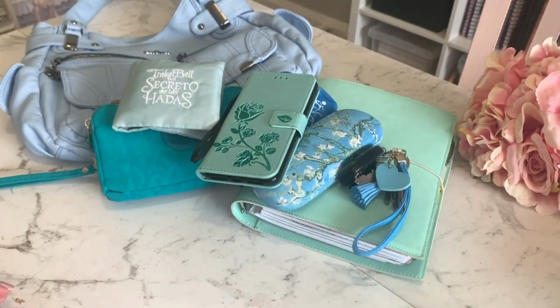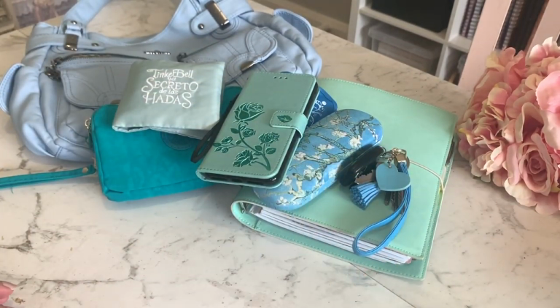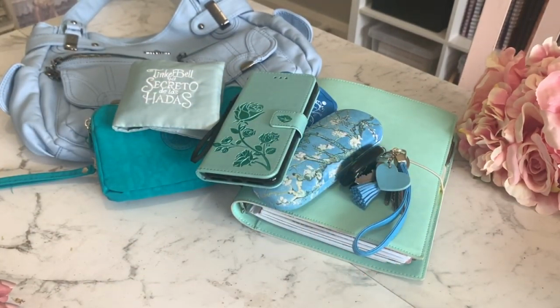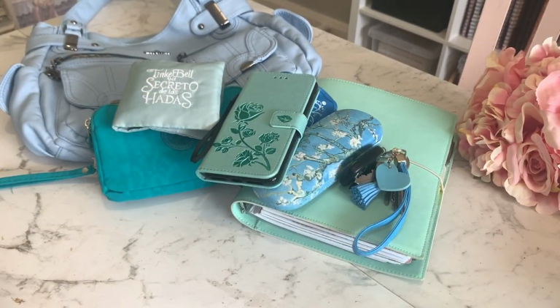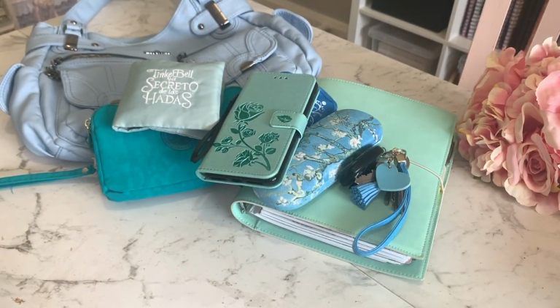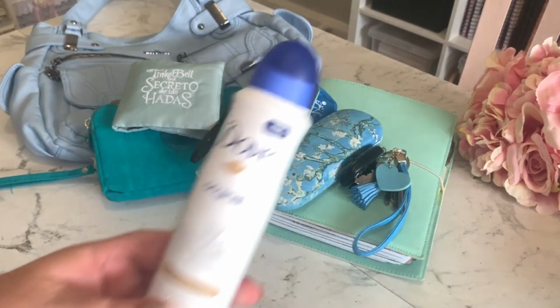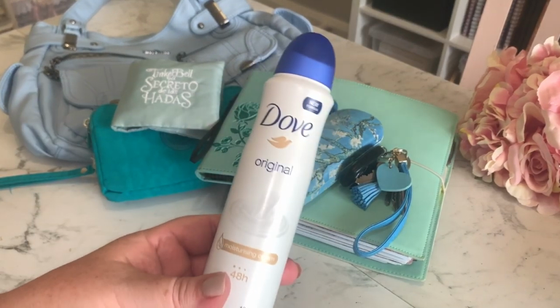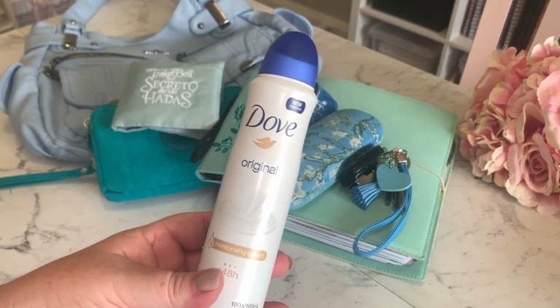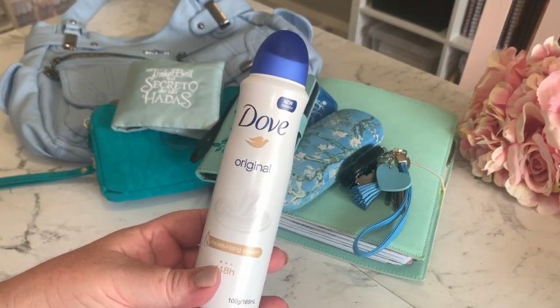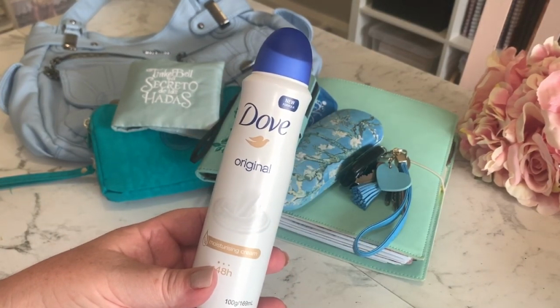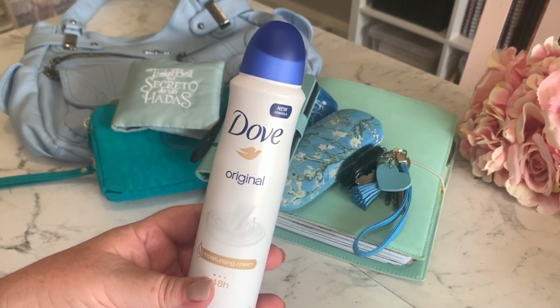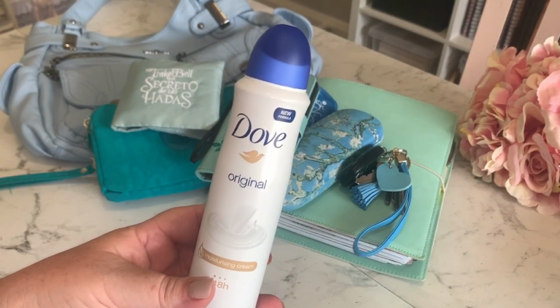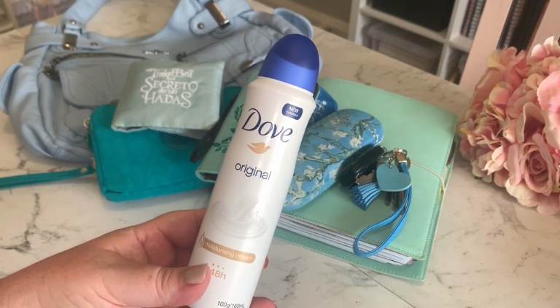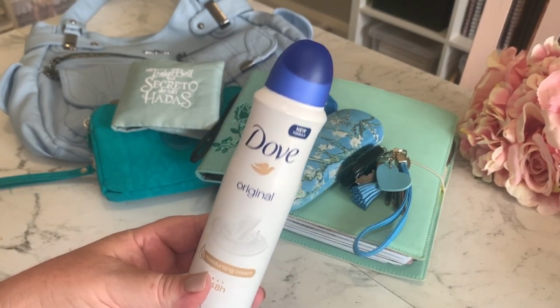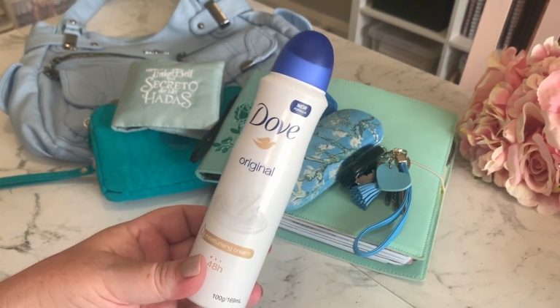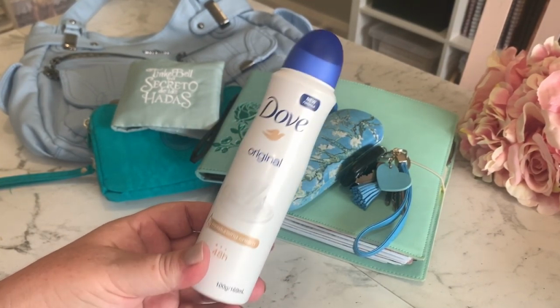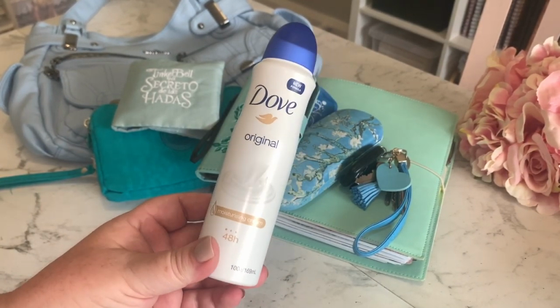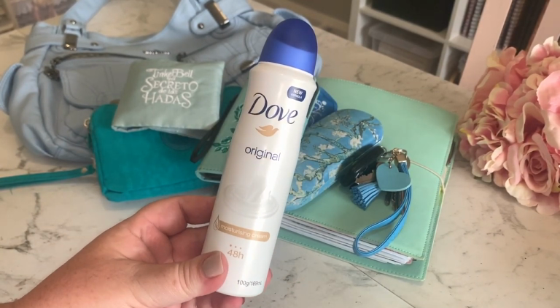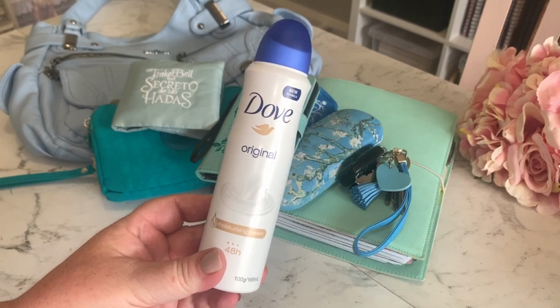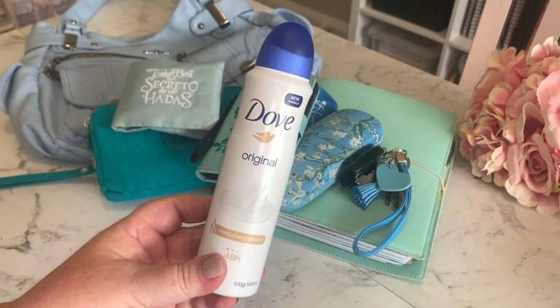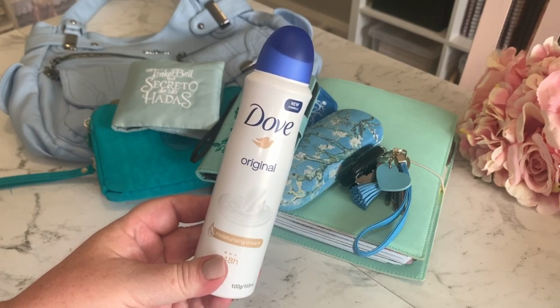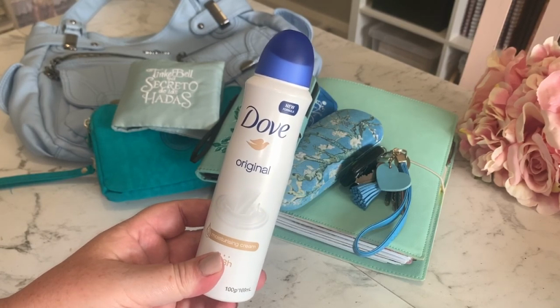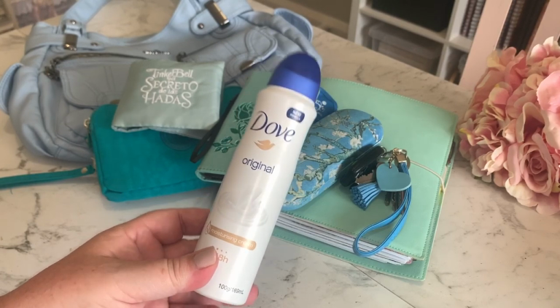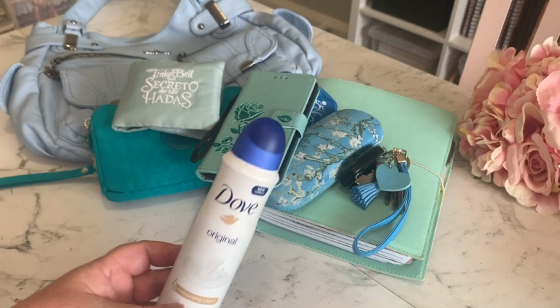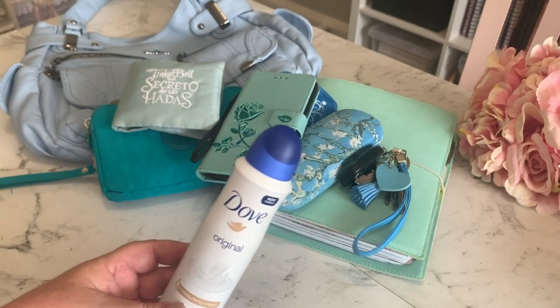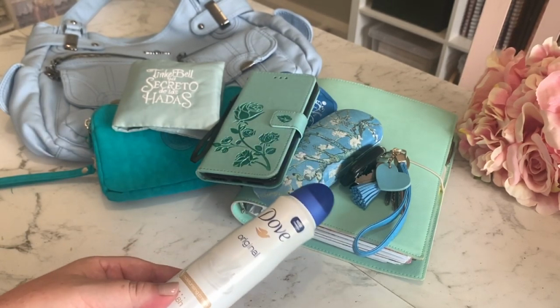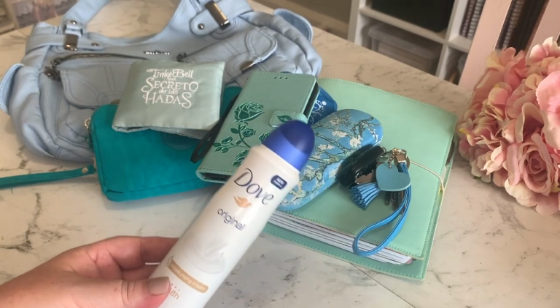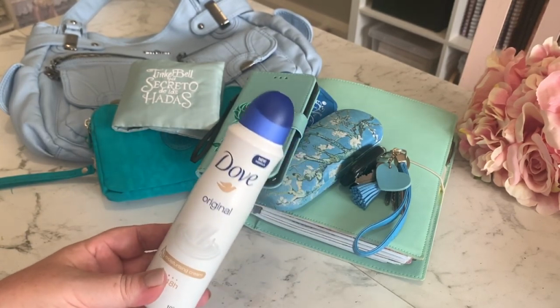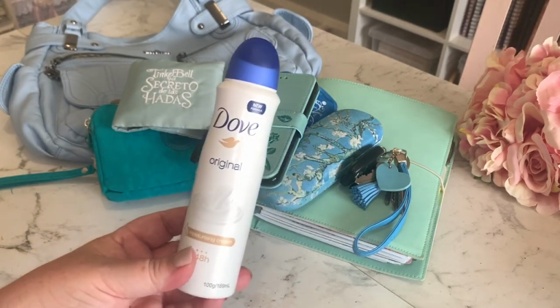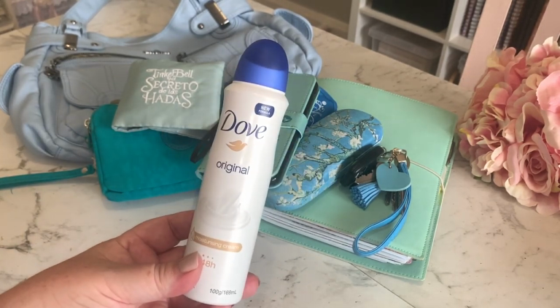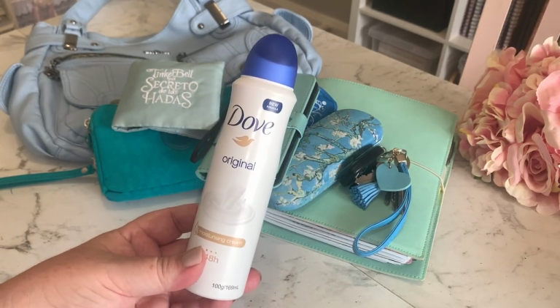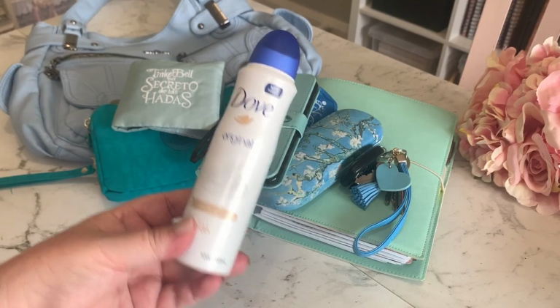I always have a can of deodorant in my bag, and the one I'm currently using is Dove. Lucky it matches with my blue theme.